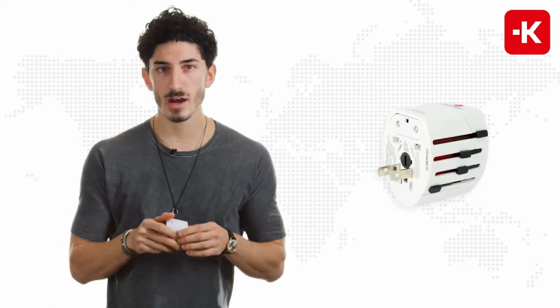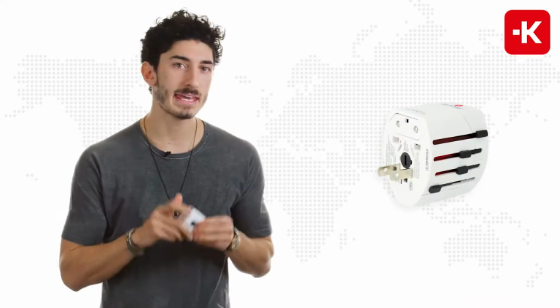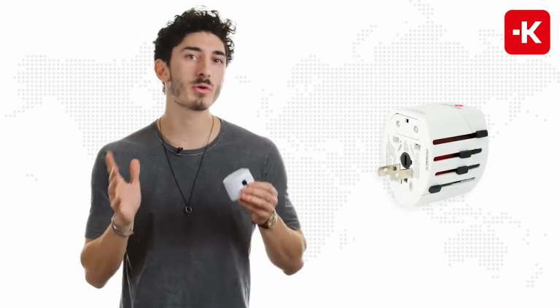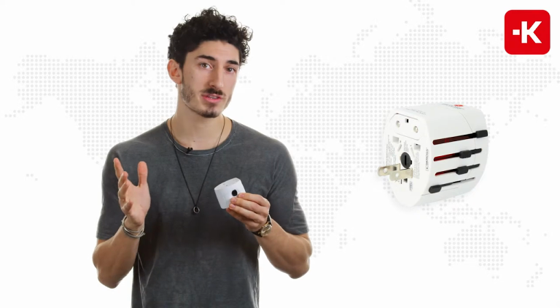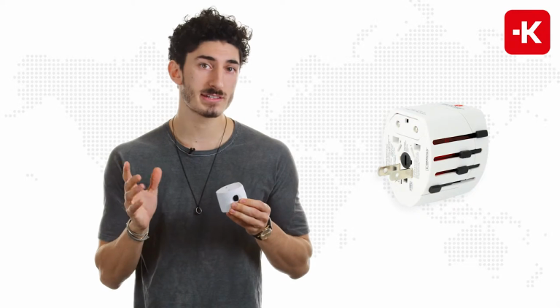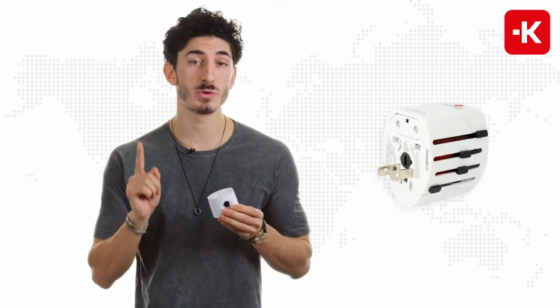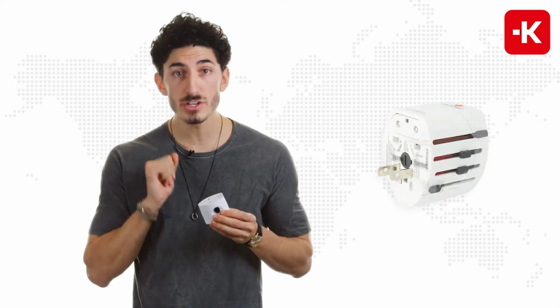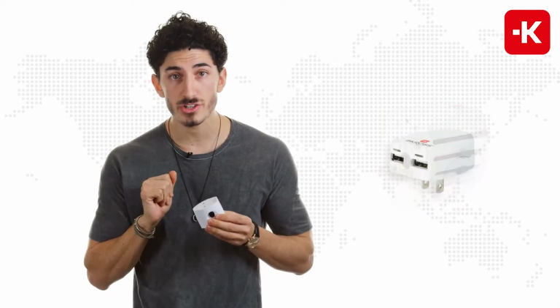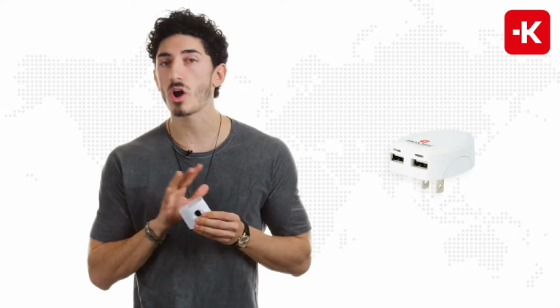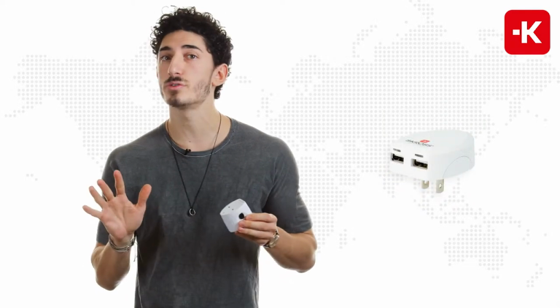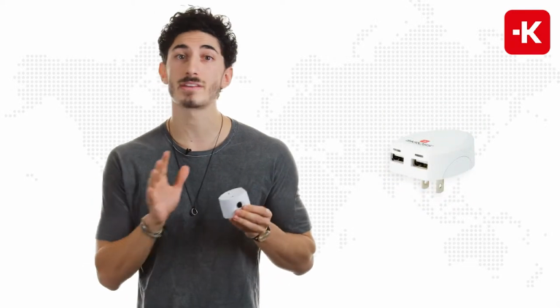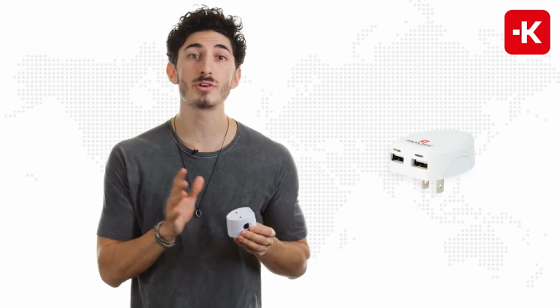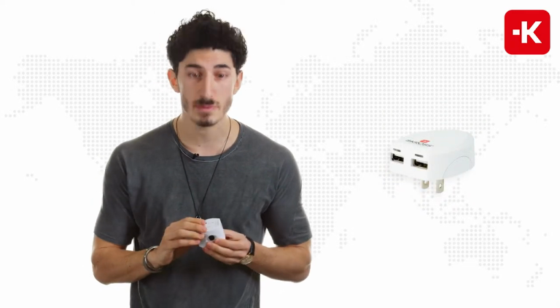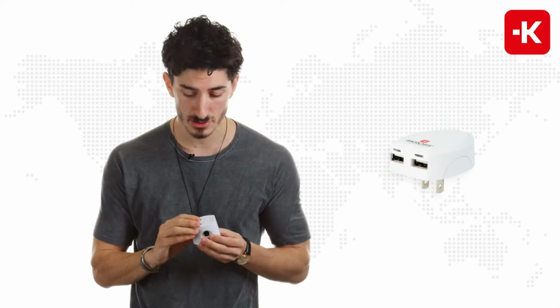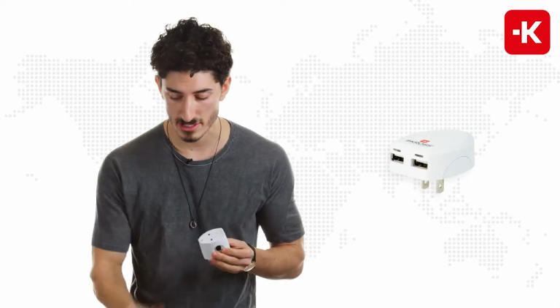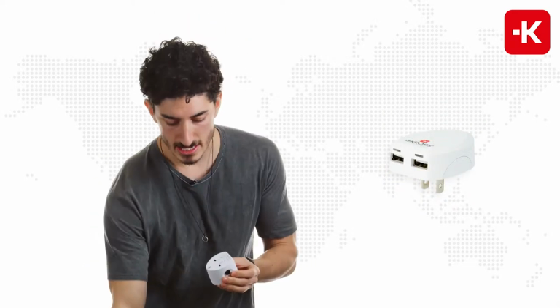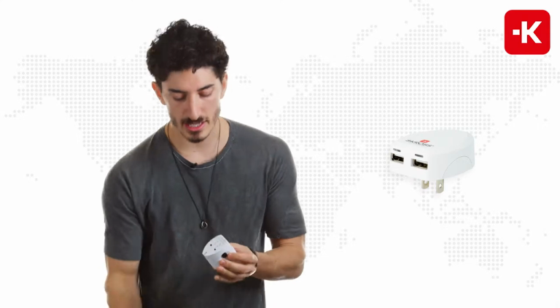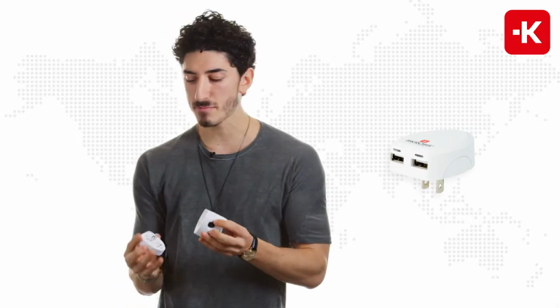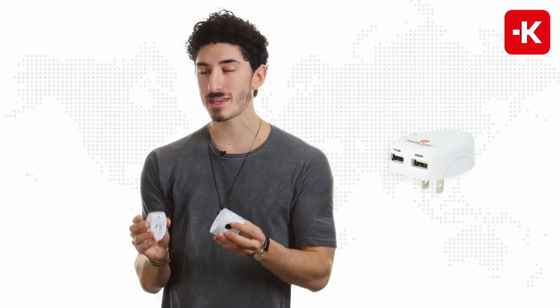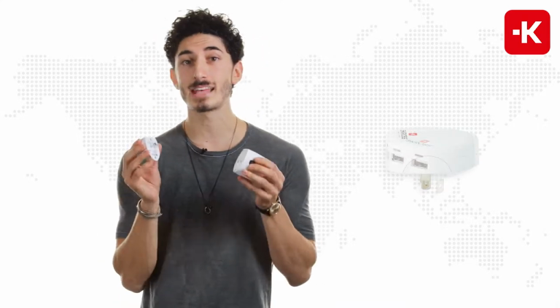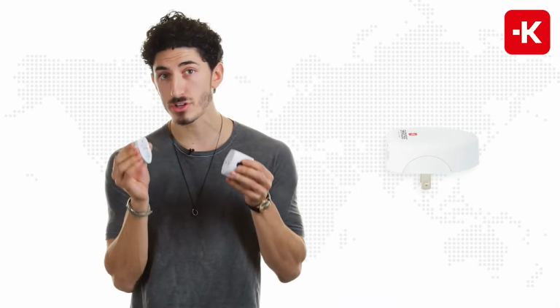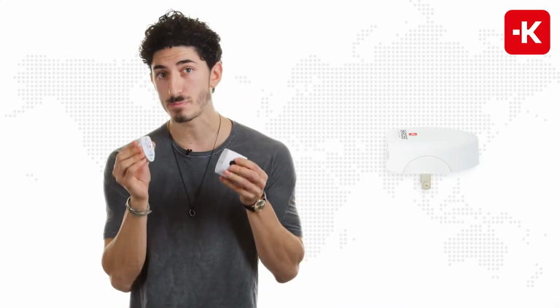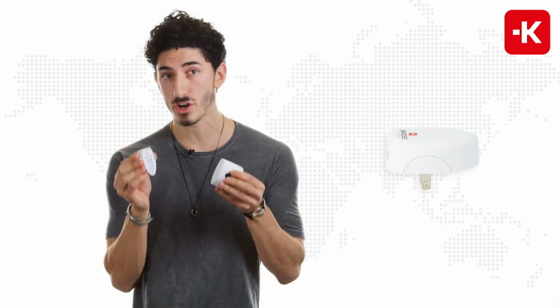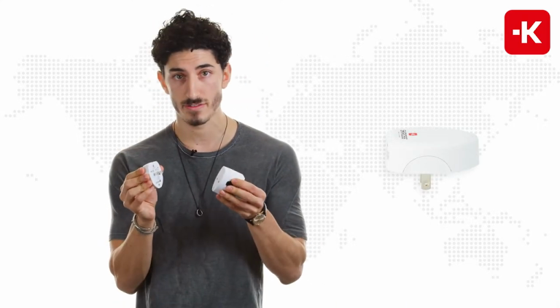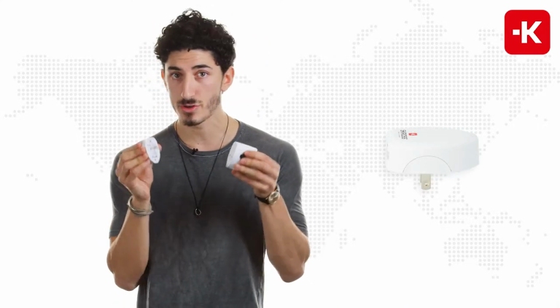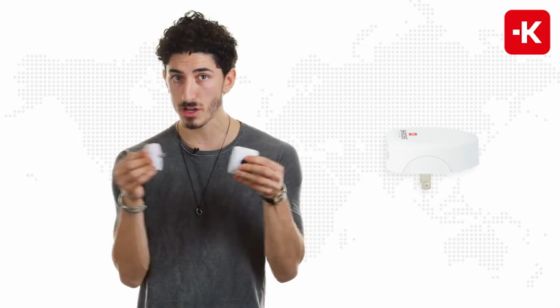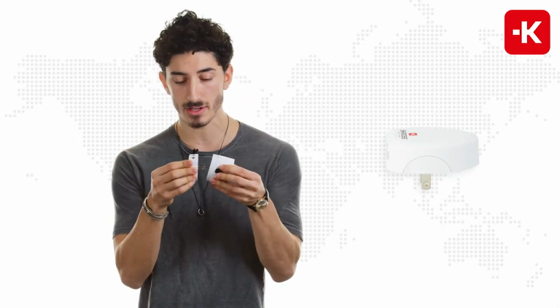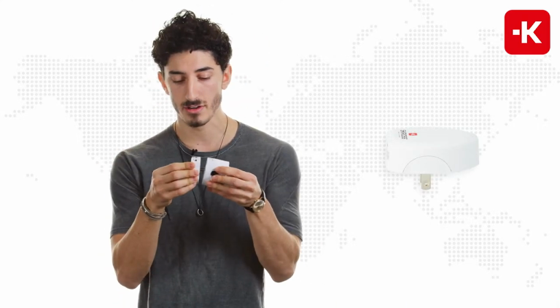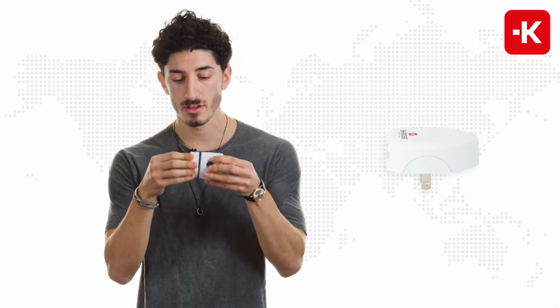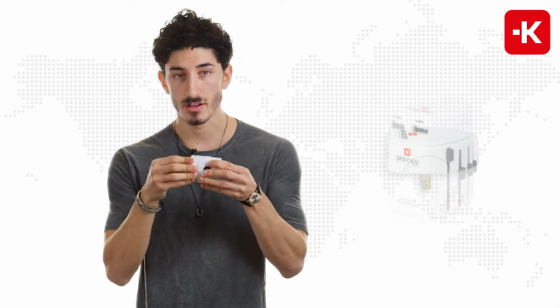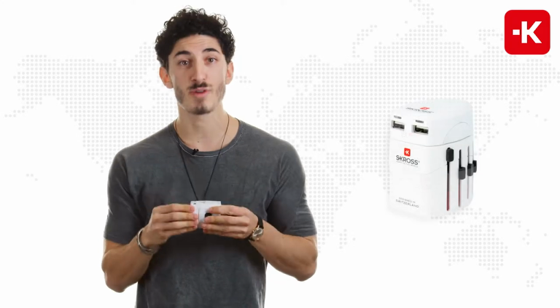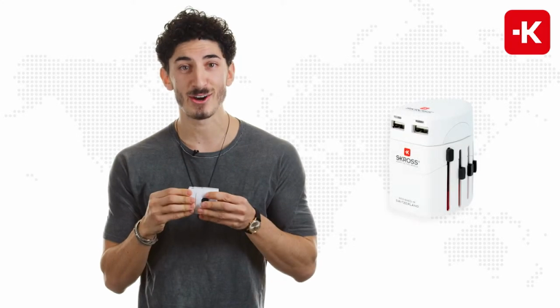Now if you want to turn this device into a USB charger, all you have to do is buy the EVO USB from Scross. It comes with a separate USB charger — you just plug the two together and you're ready to go.